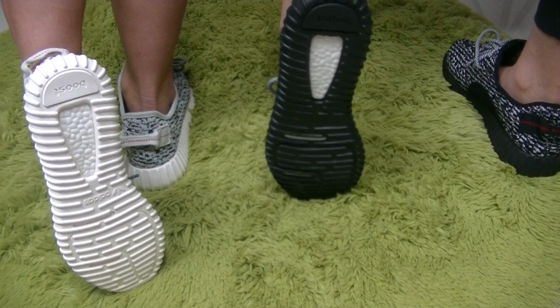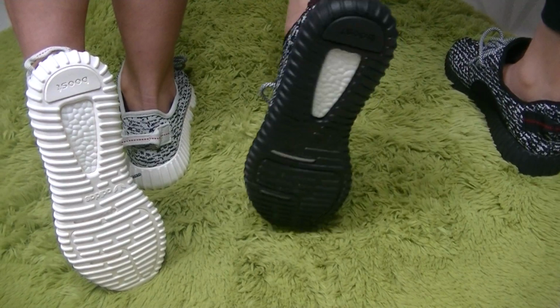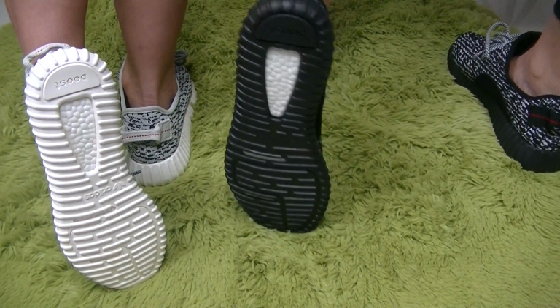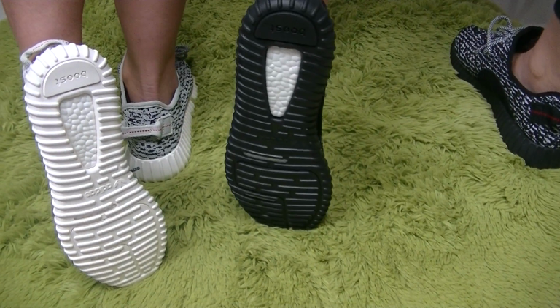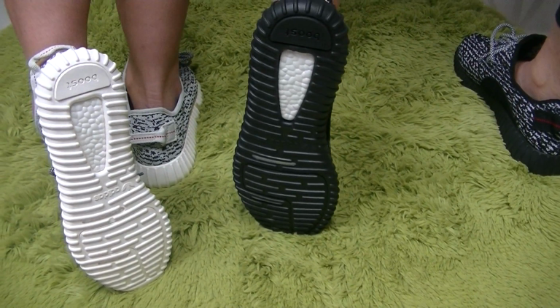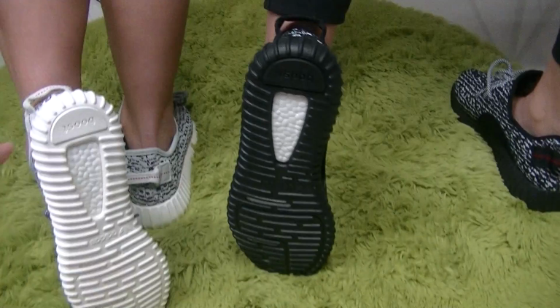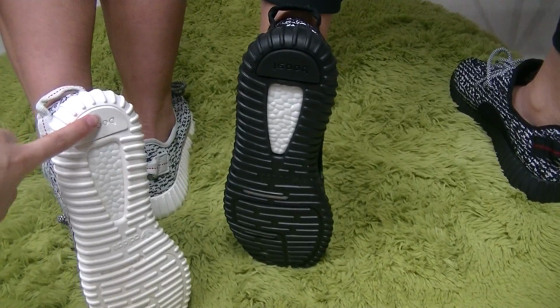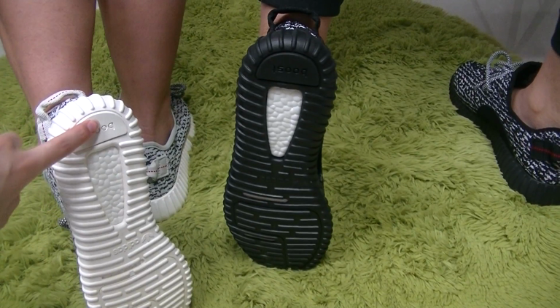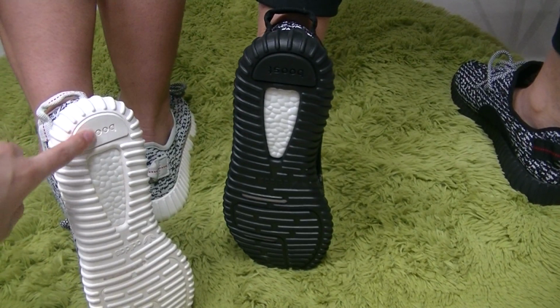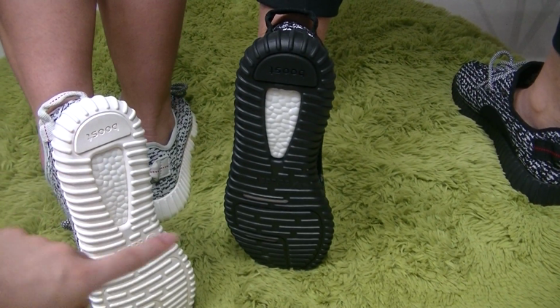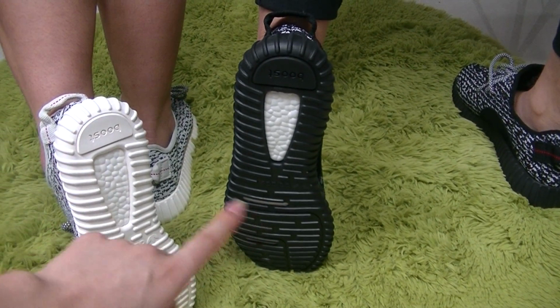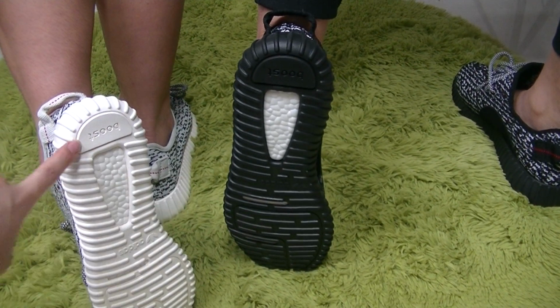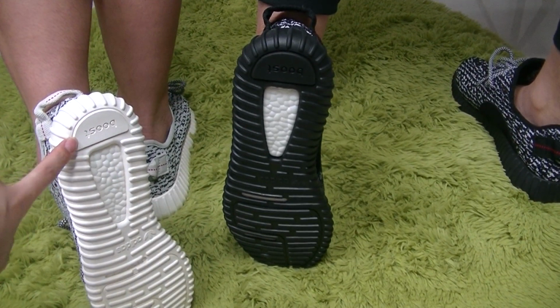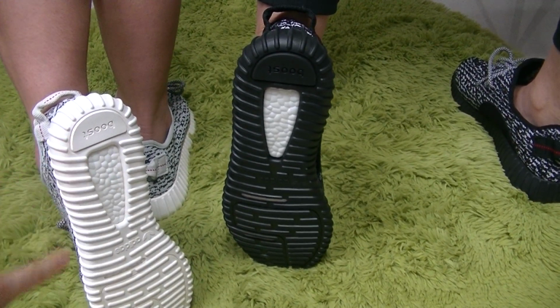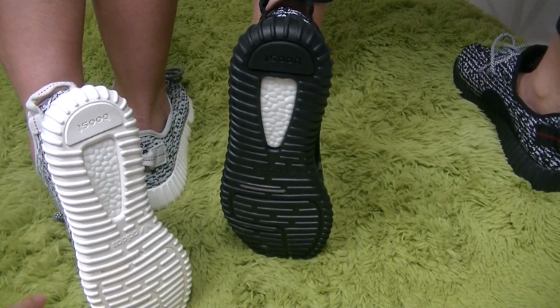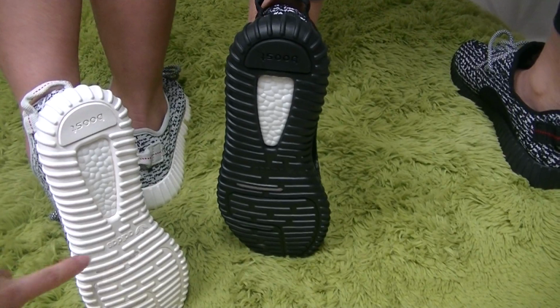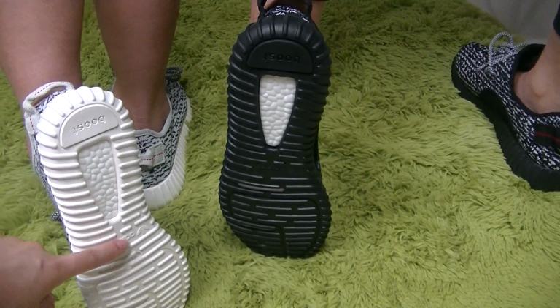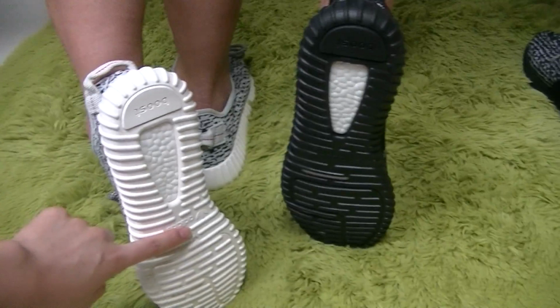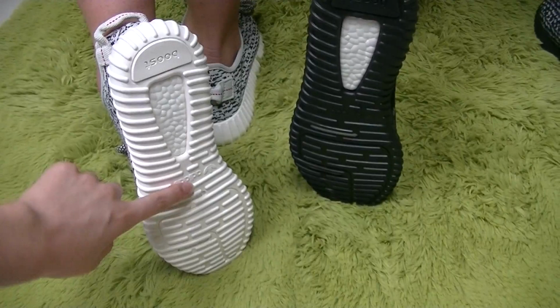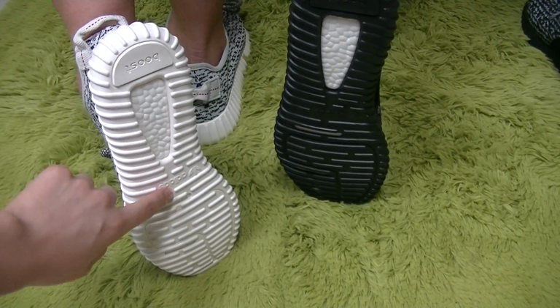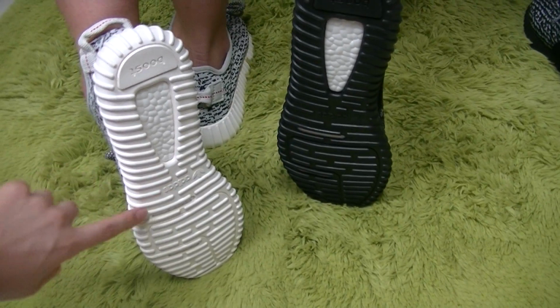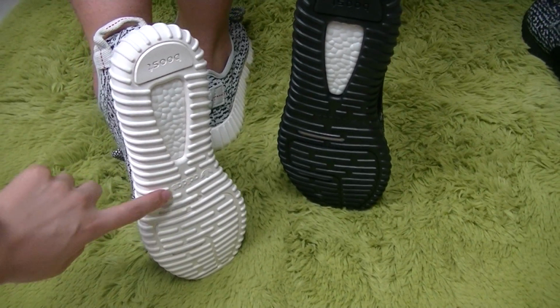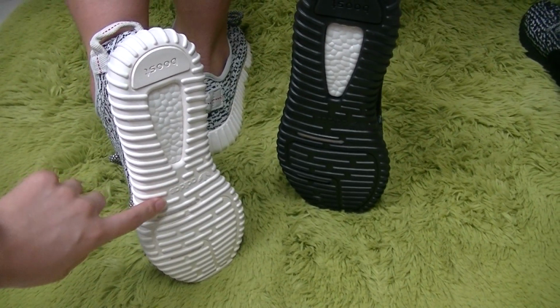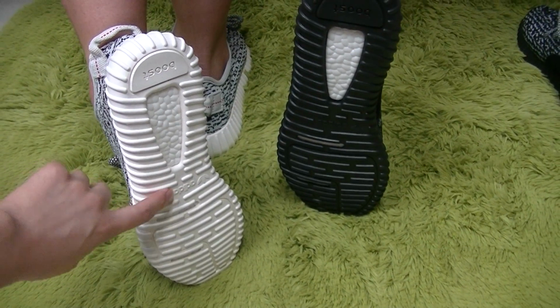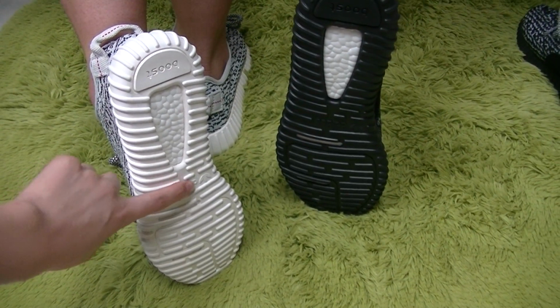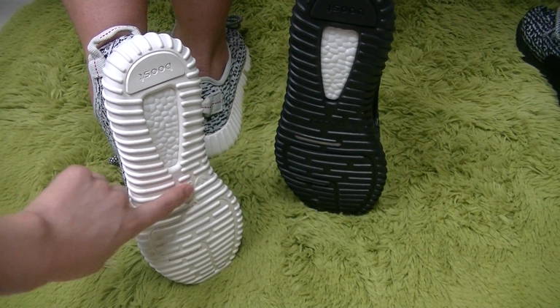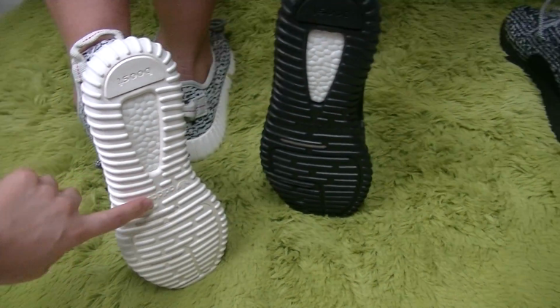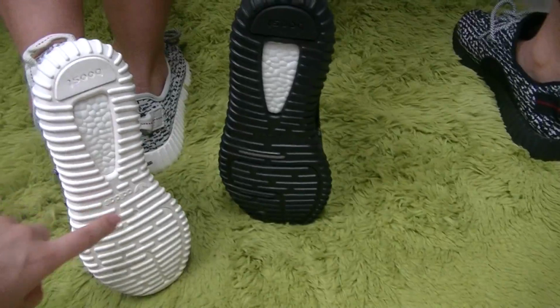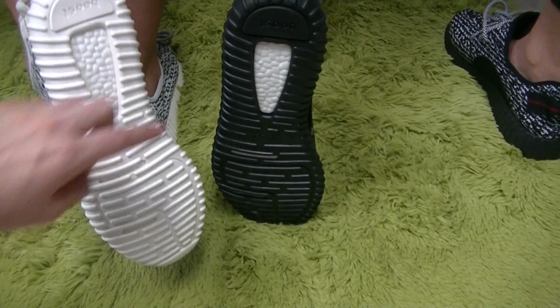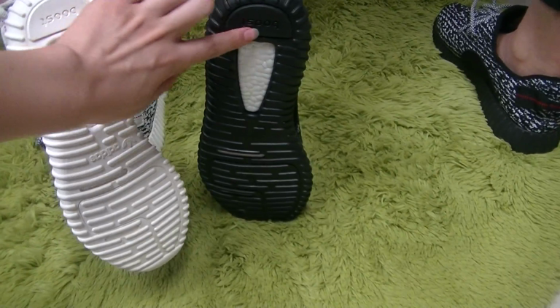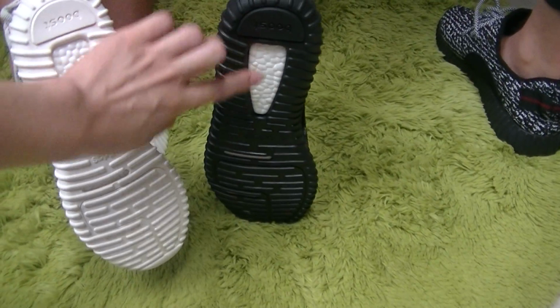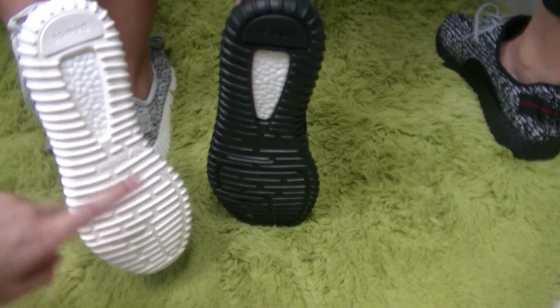We can see the Boost here — it's the Boost logo. And on this part, we have the Adidas logo. And this one is the same.